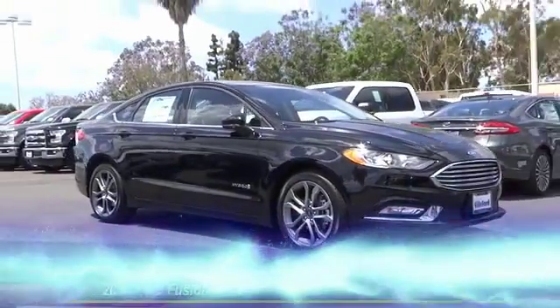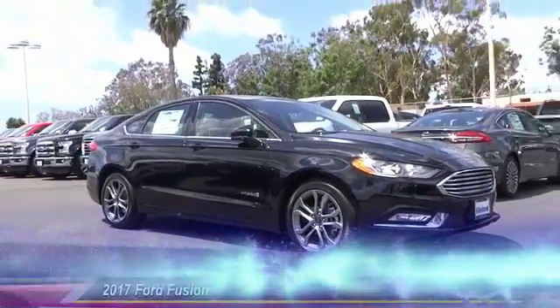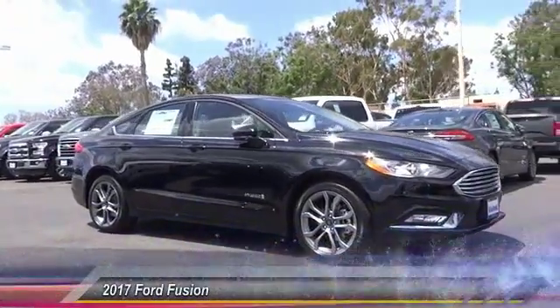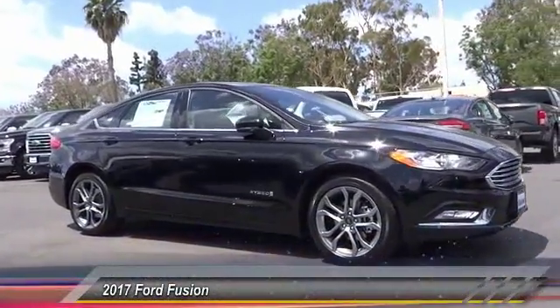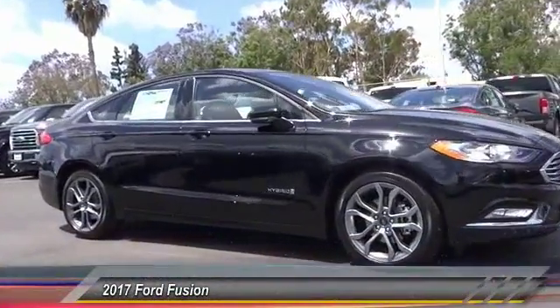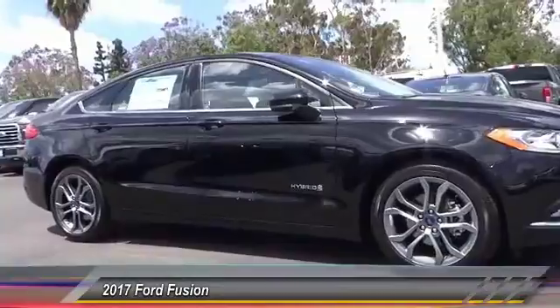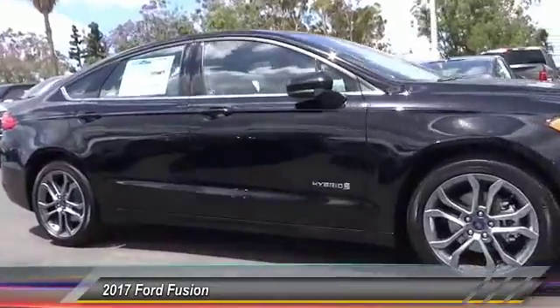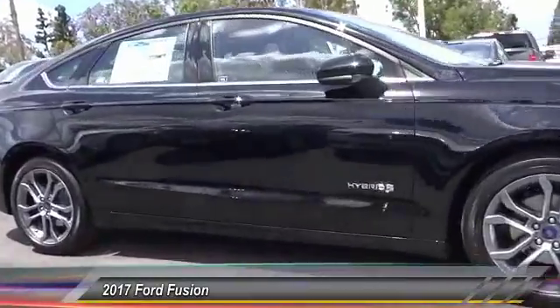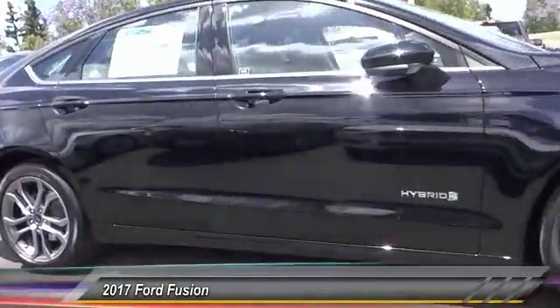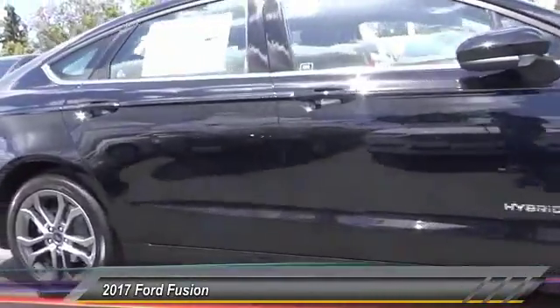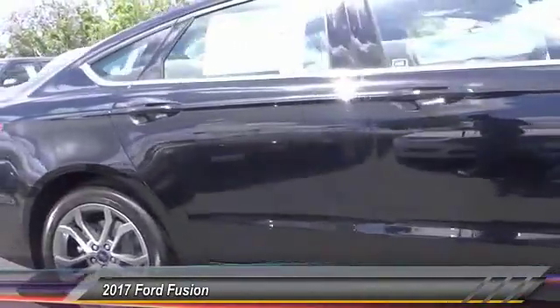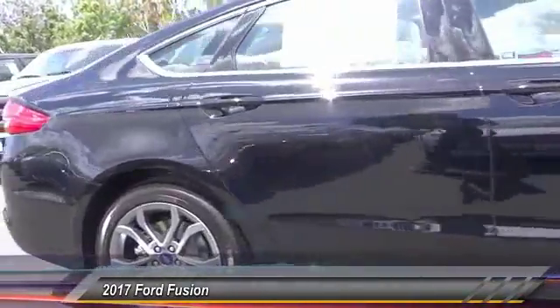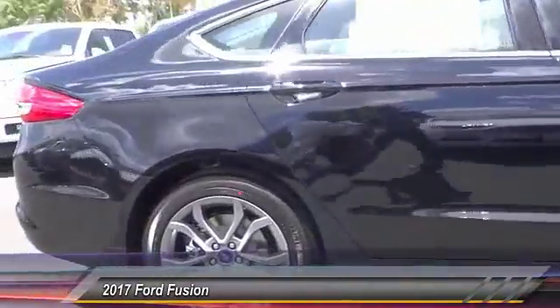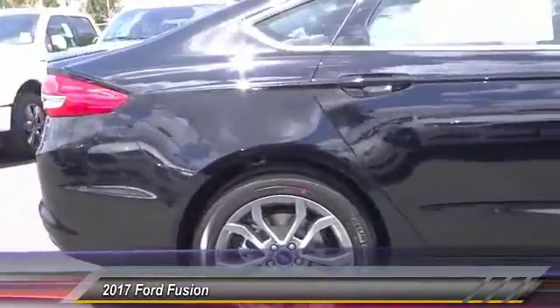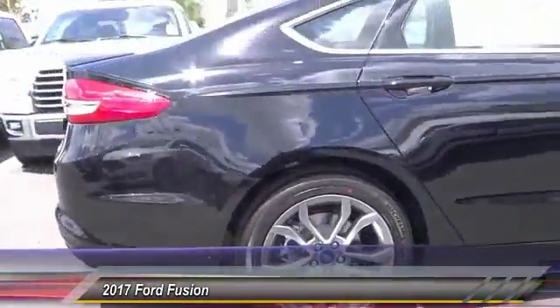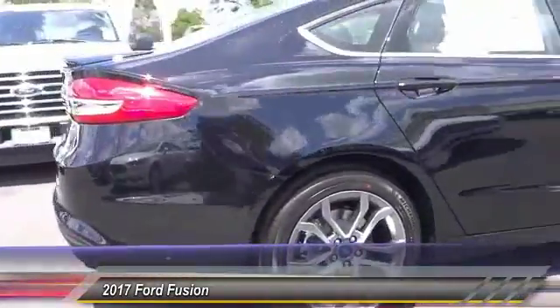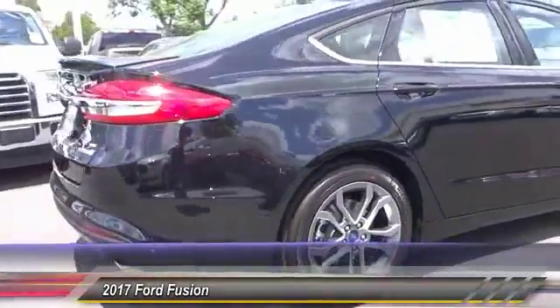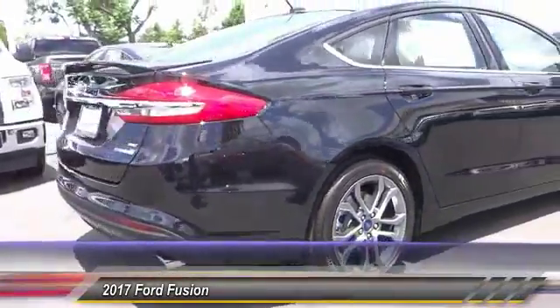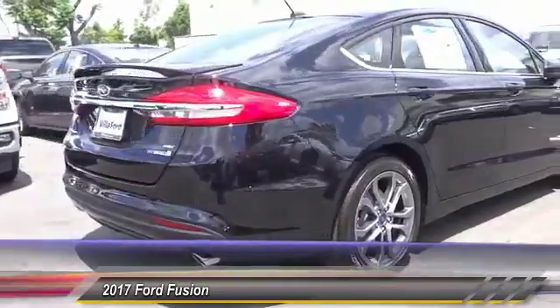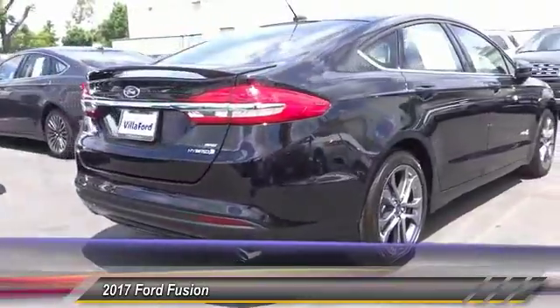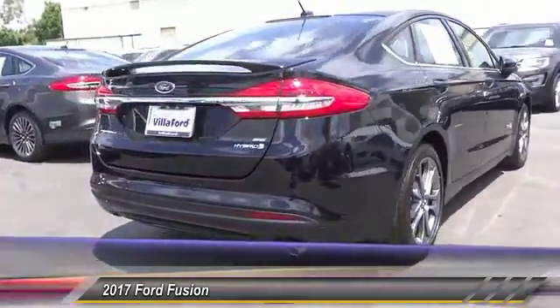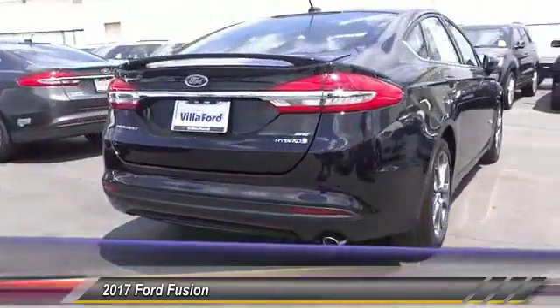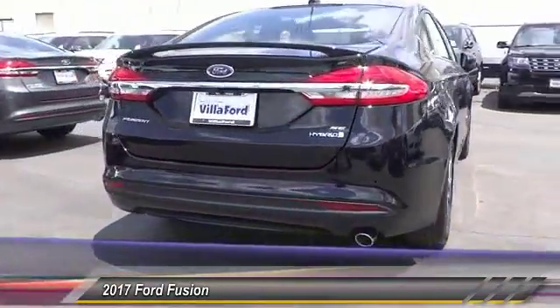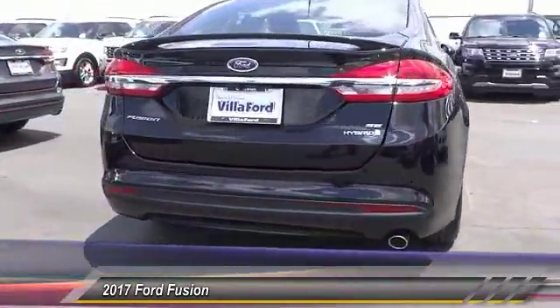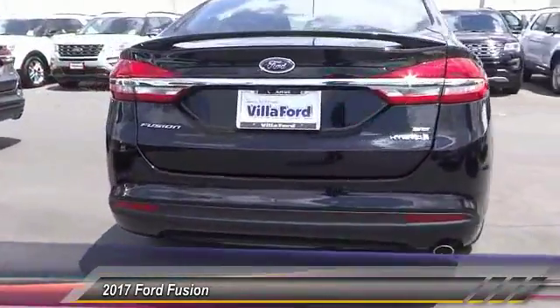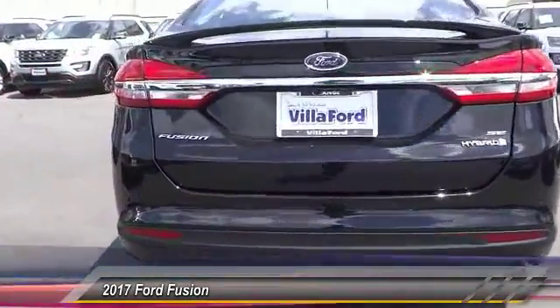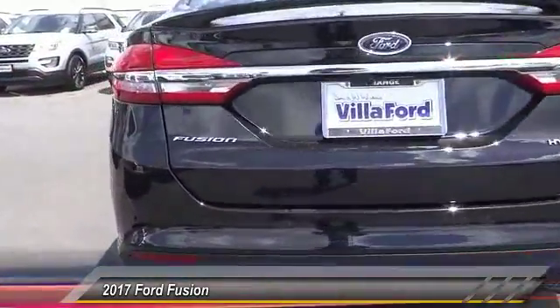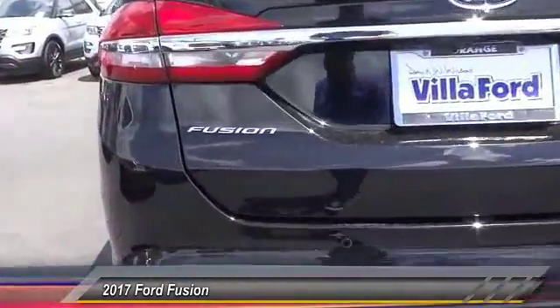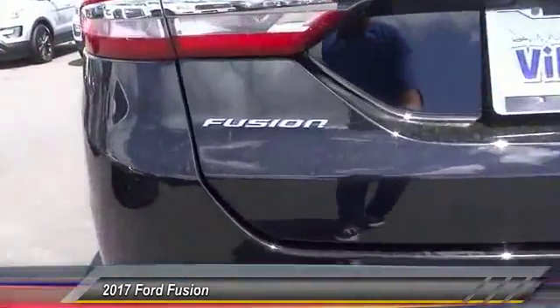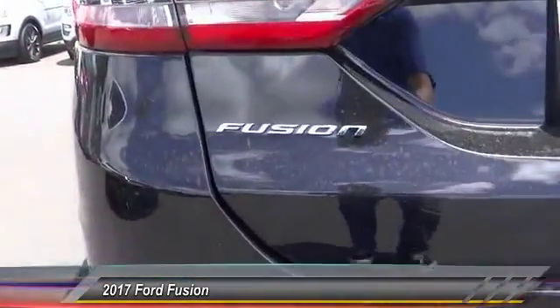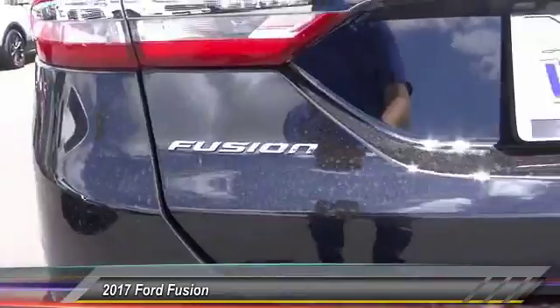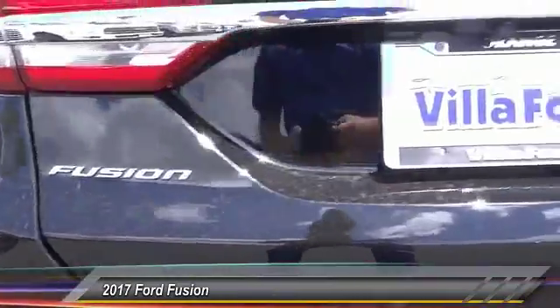2017 Fusion. You can have both impressive power and great economy in a Fusion, and it is priced below $30,000. This vehicle has less than 100 miles. Here are some of this vehicle's great options.